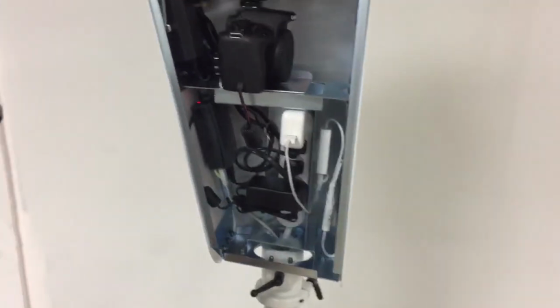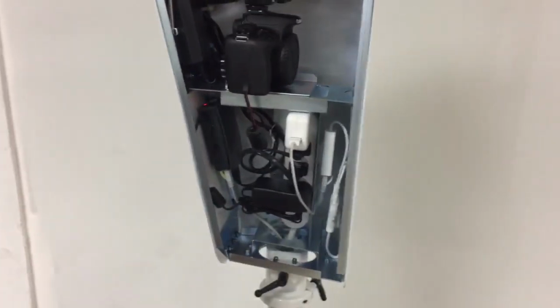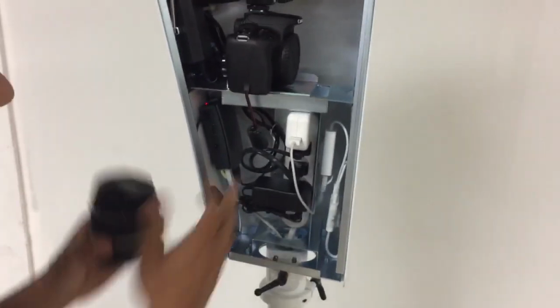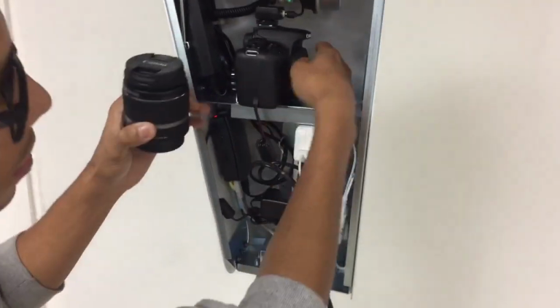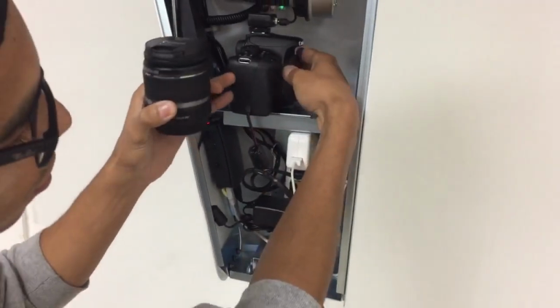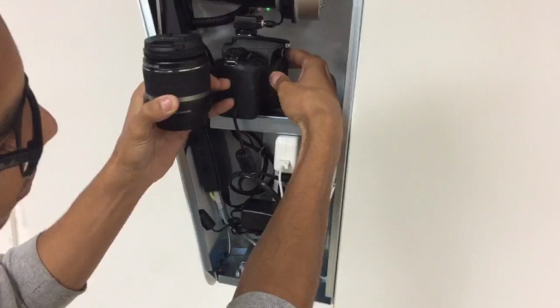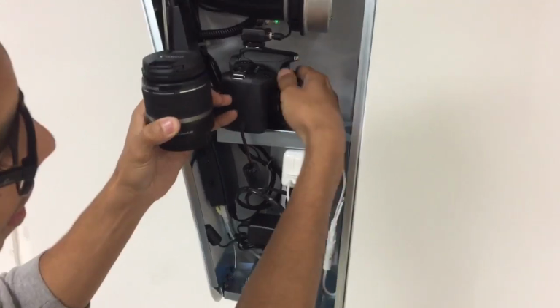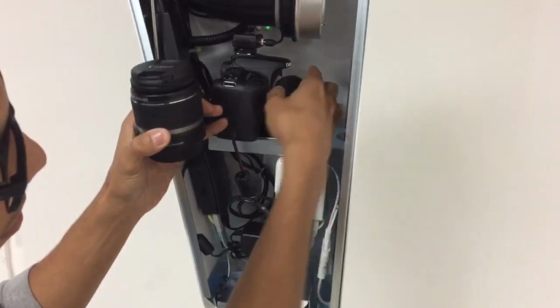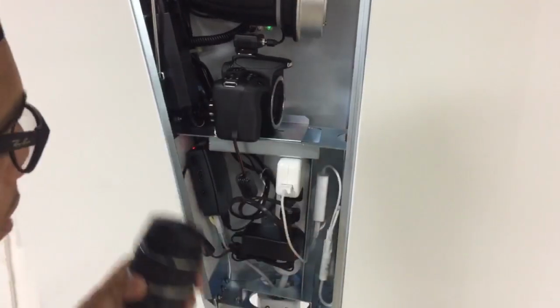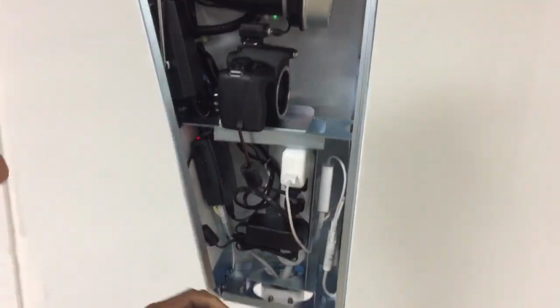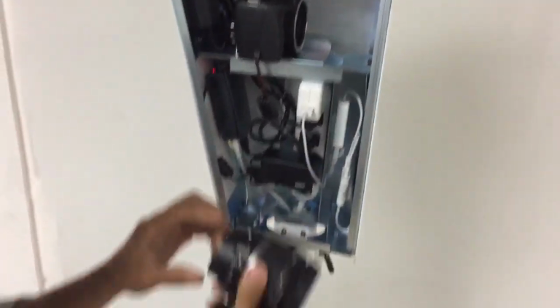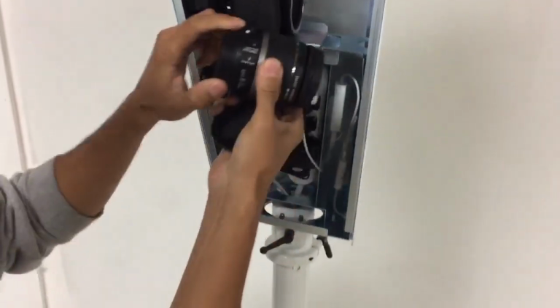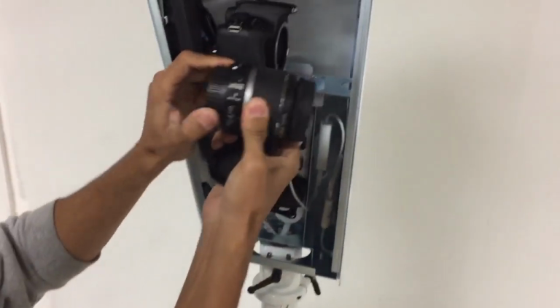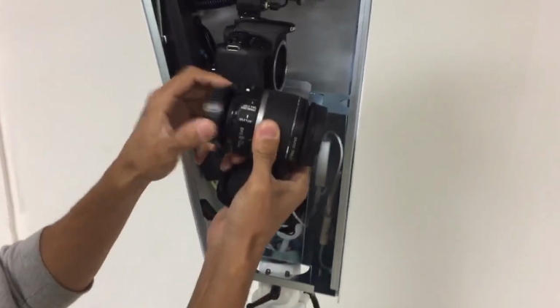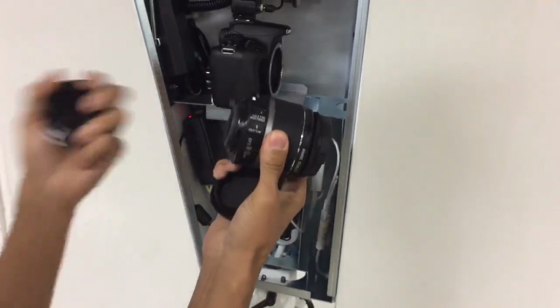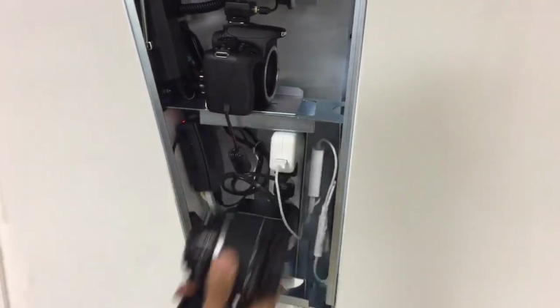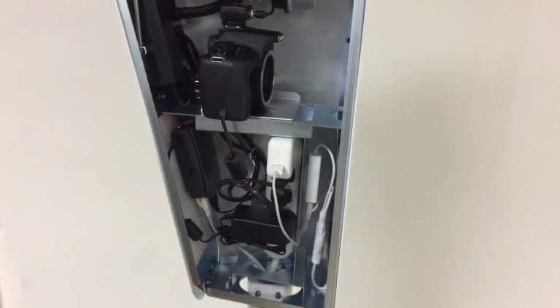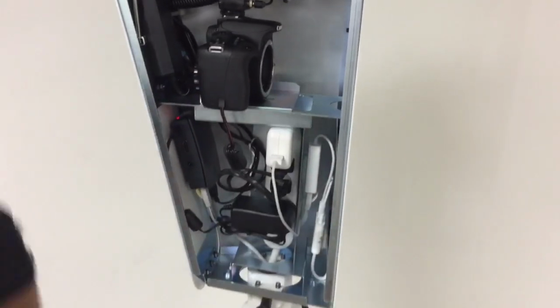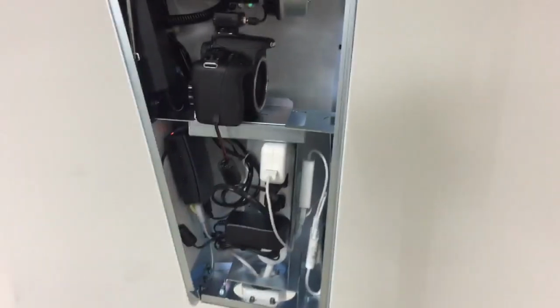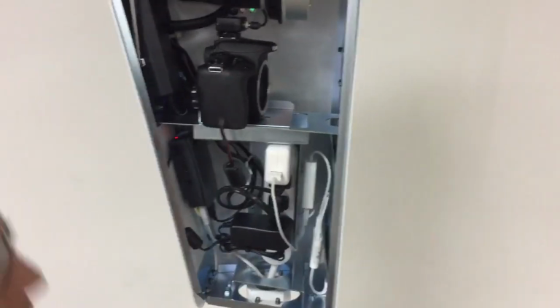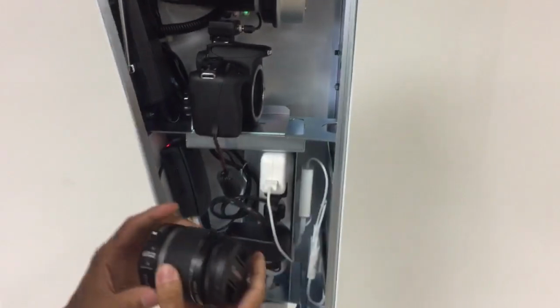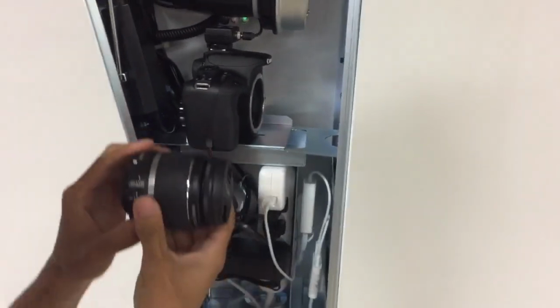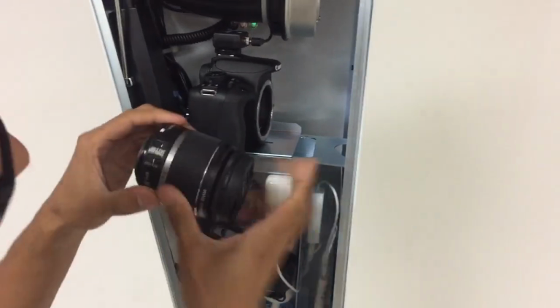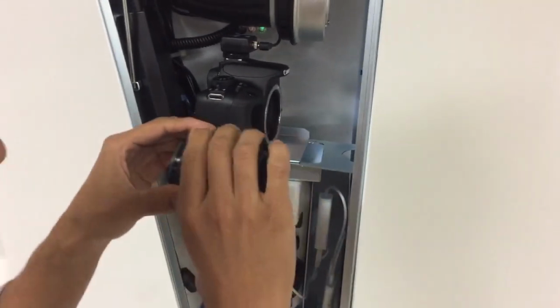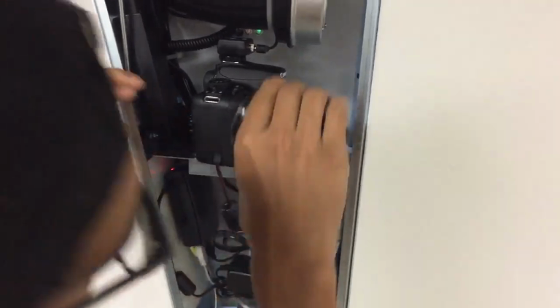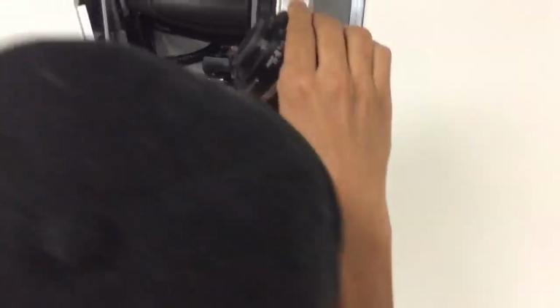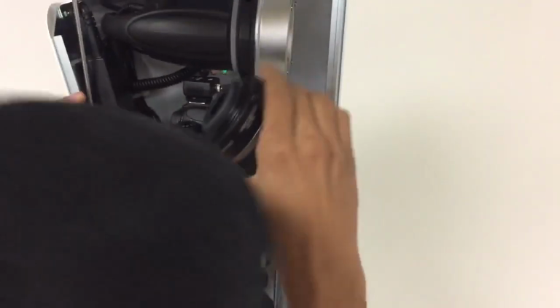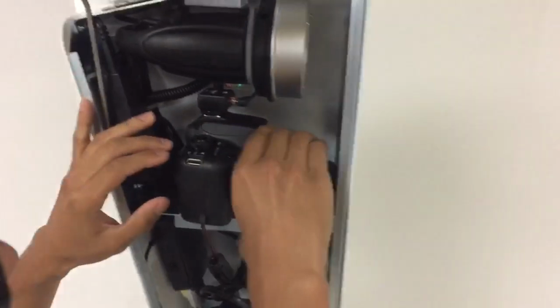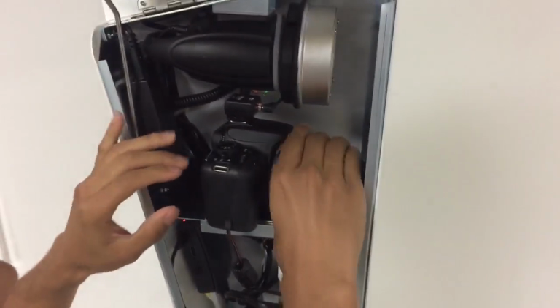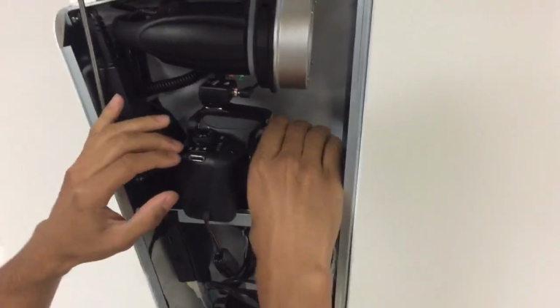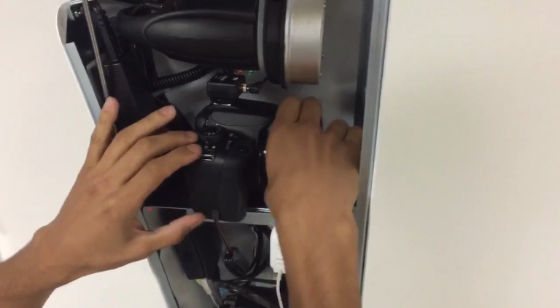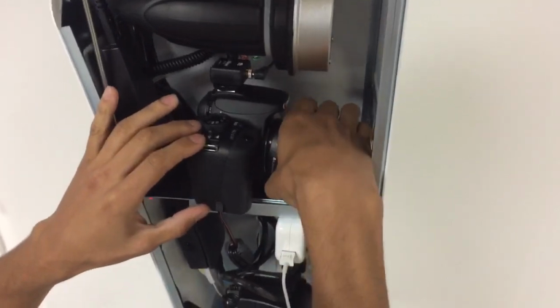To attach the lens, you'll want to remove the cap on the body of the camera and then the cap on the lens itself. Then you align white to white on the camera — you'll see these little white tabs.